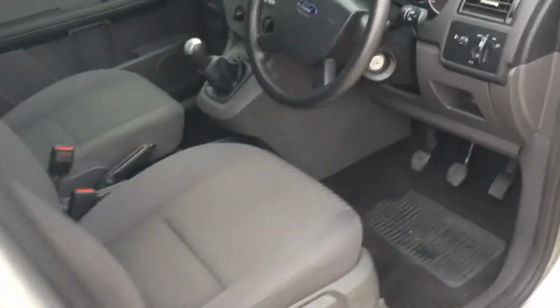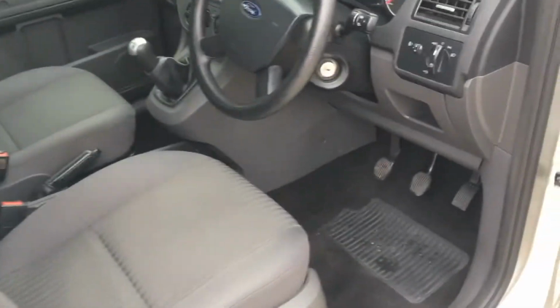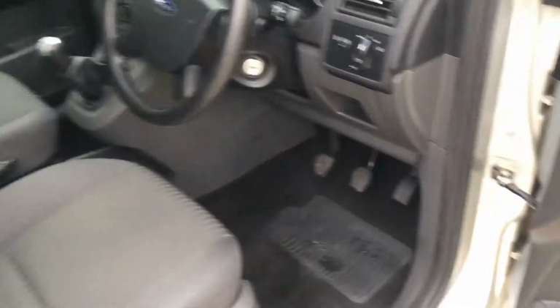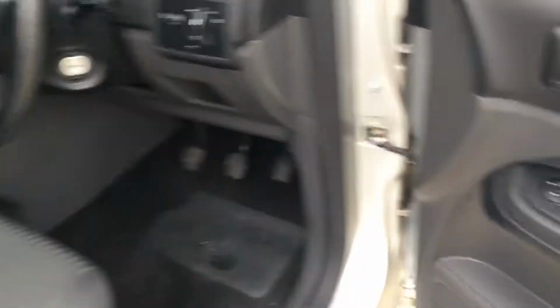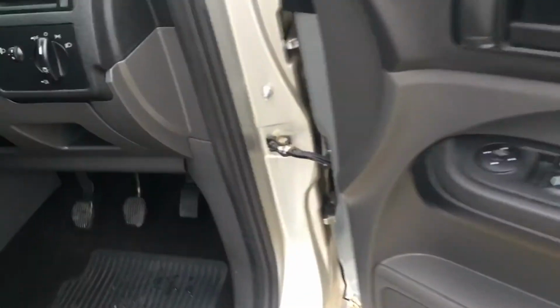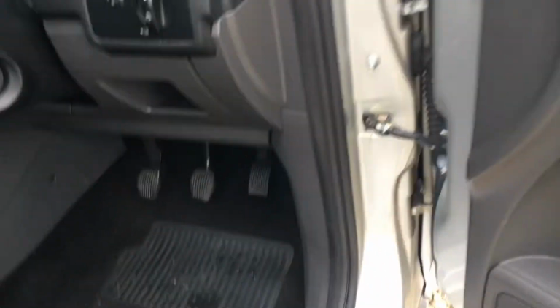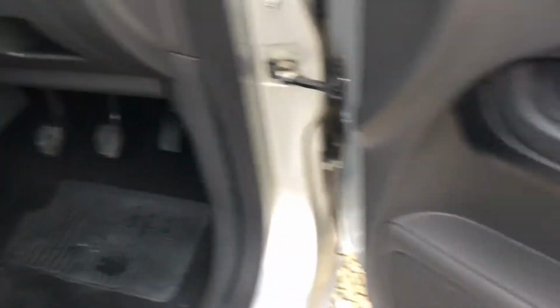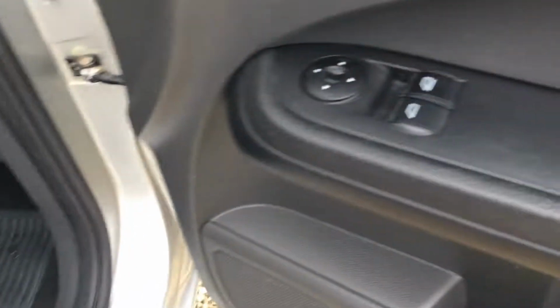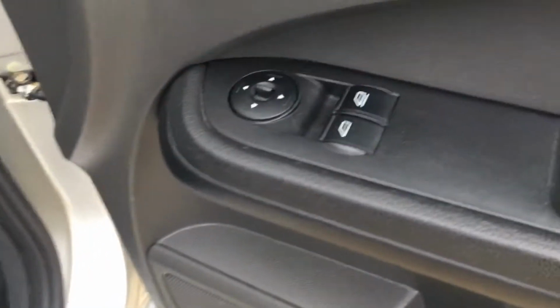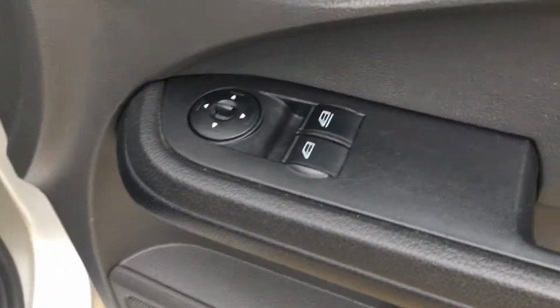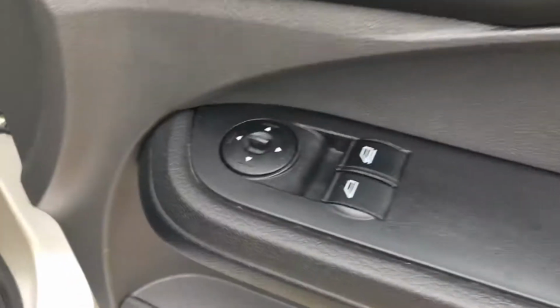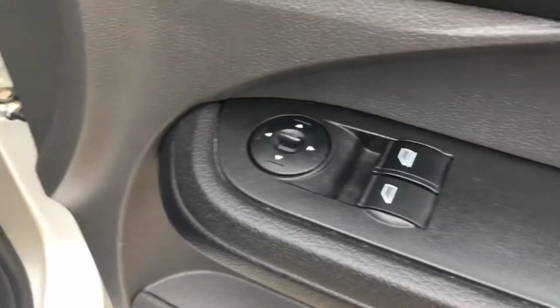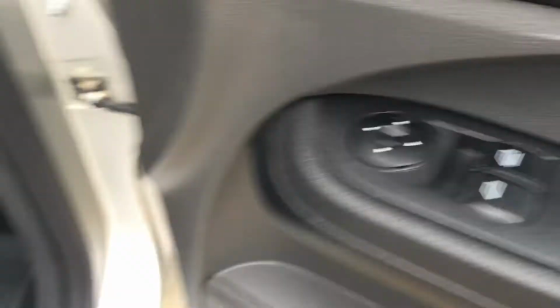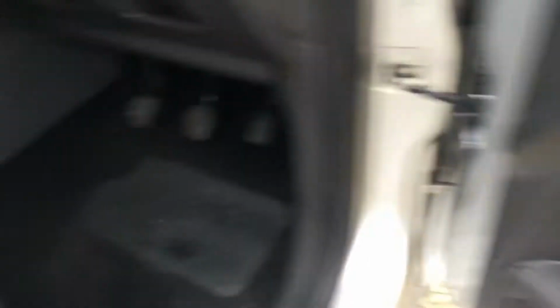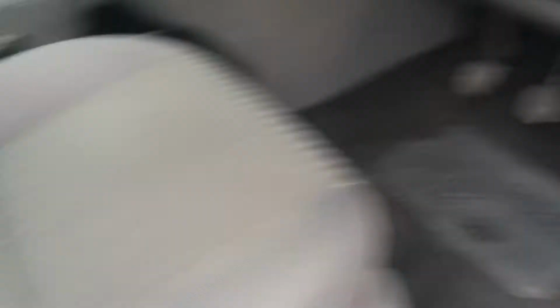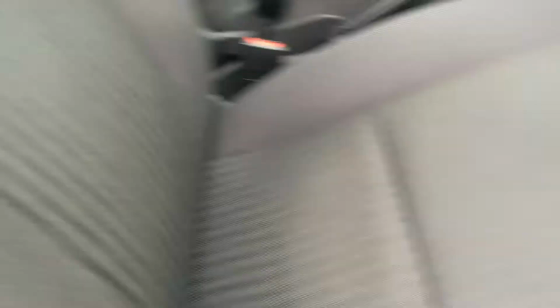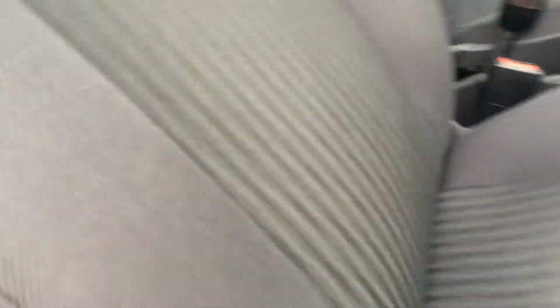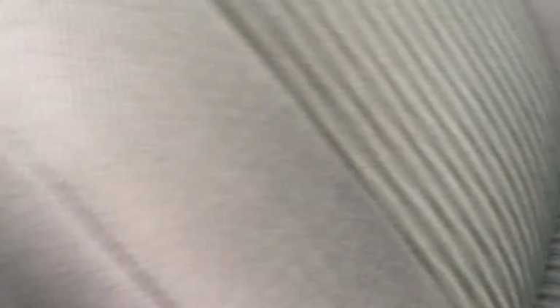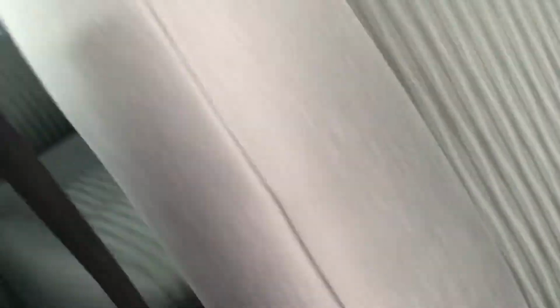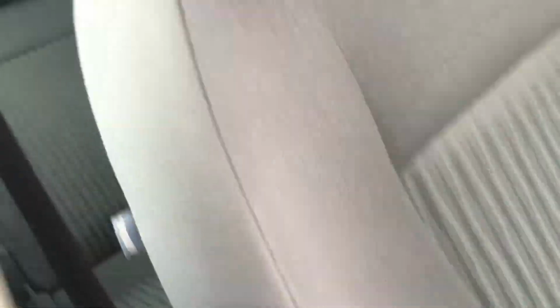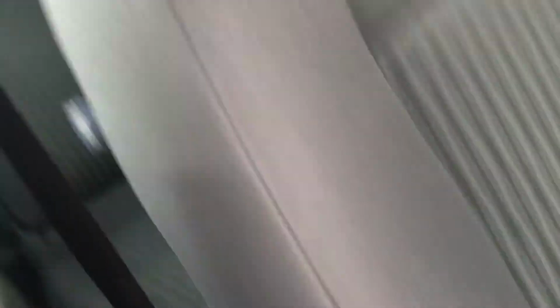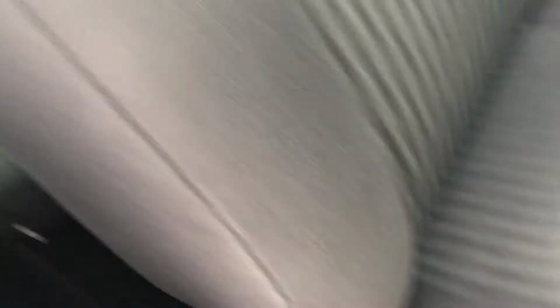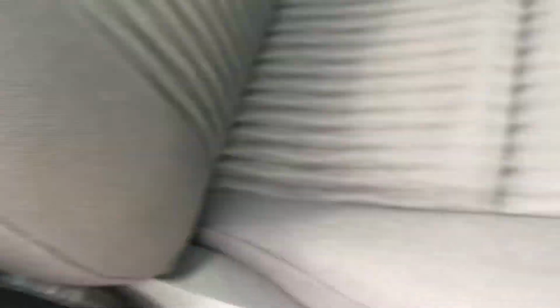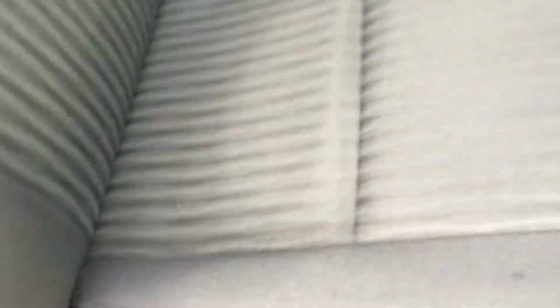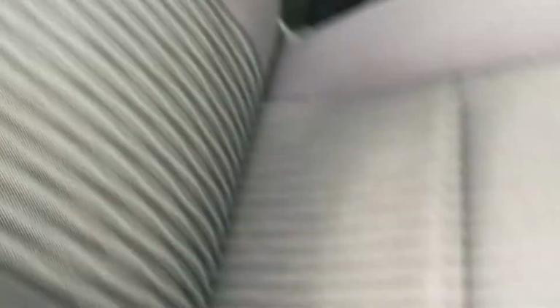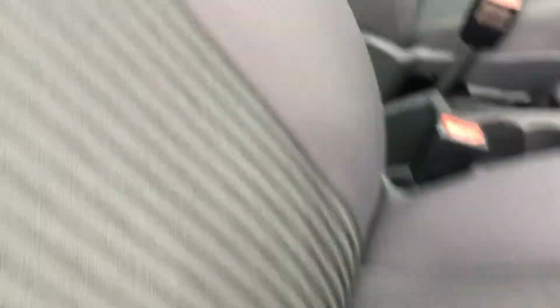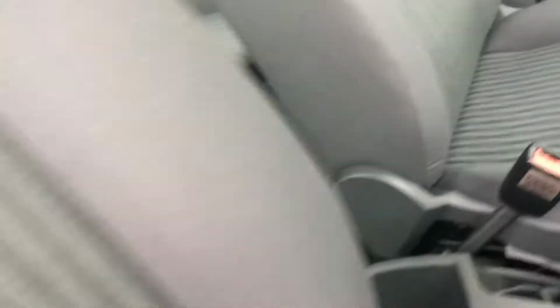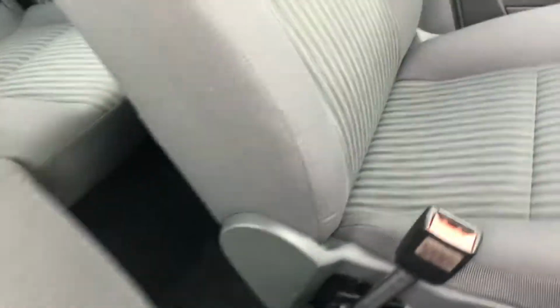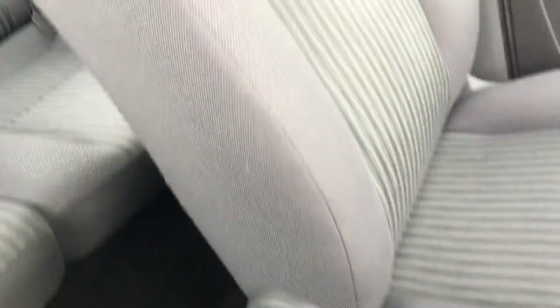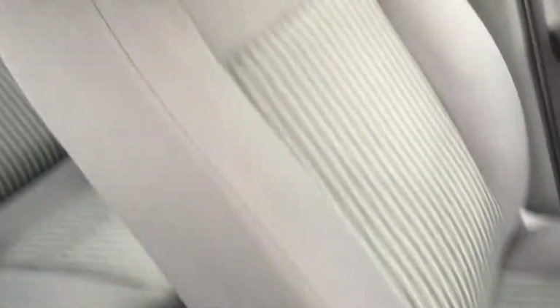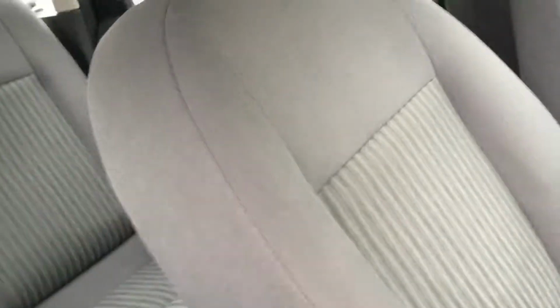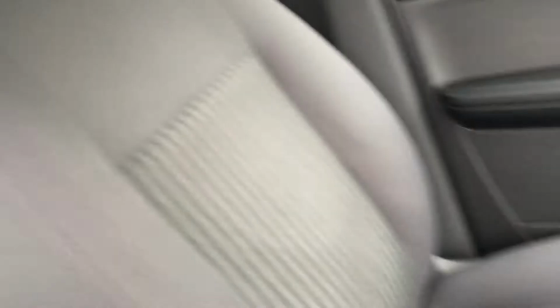The condition of the interior is excellent. Electric windows, electric mirrors. As you can see, the seats are in excellent condition.